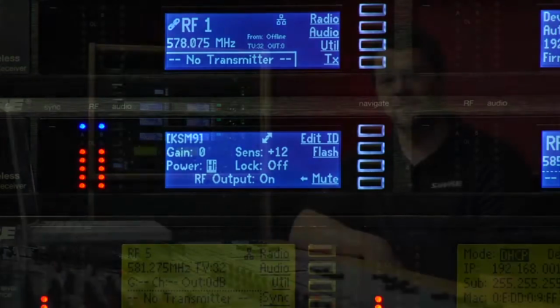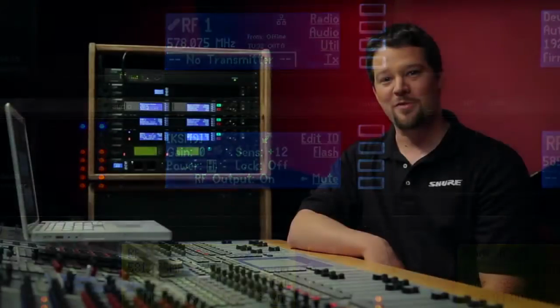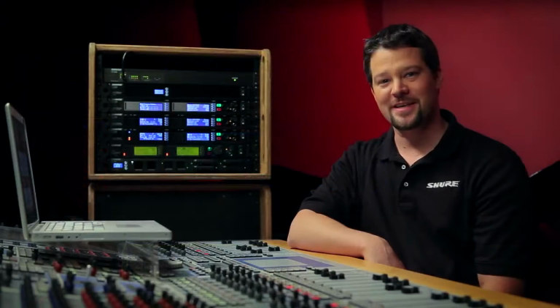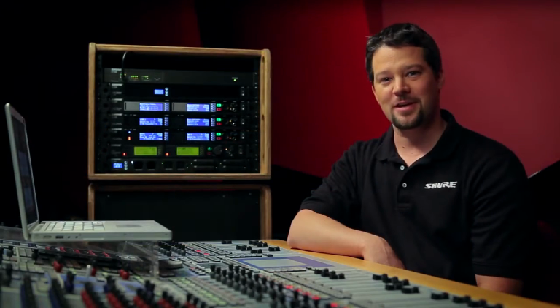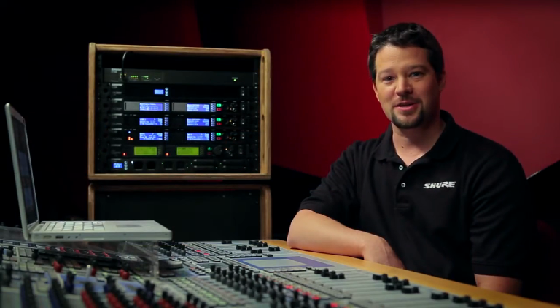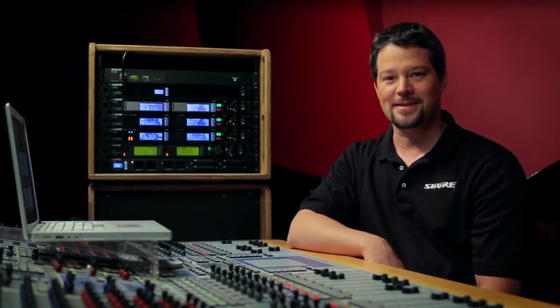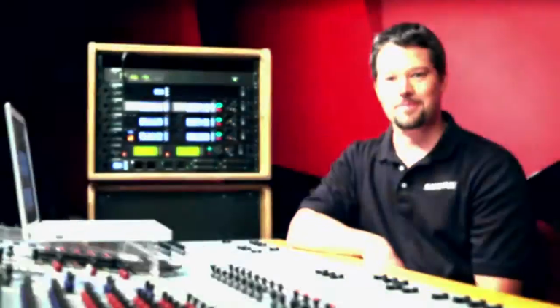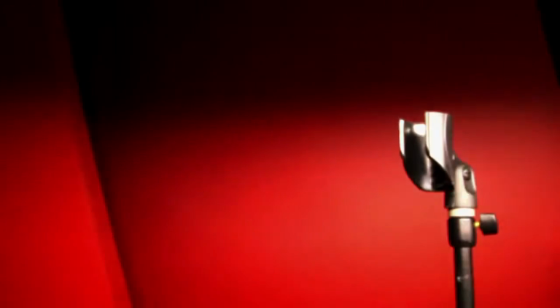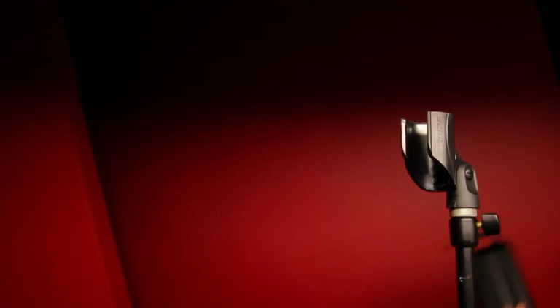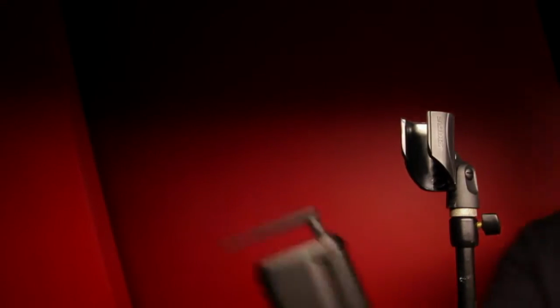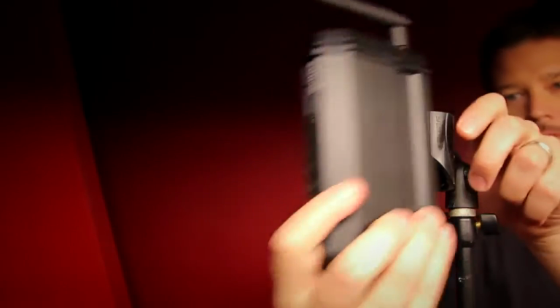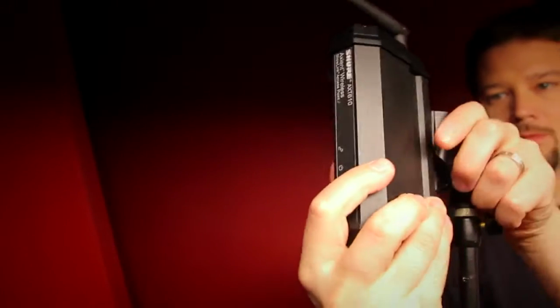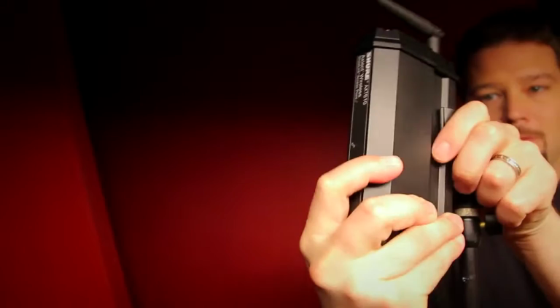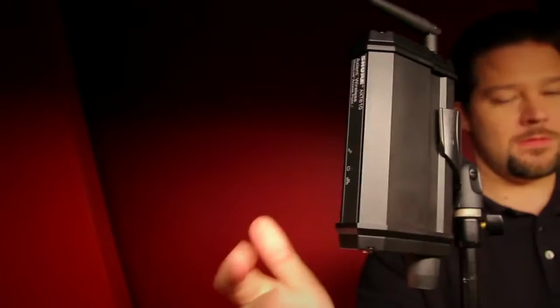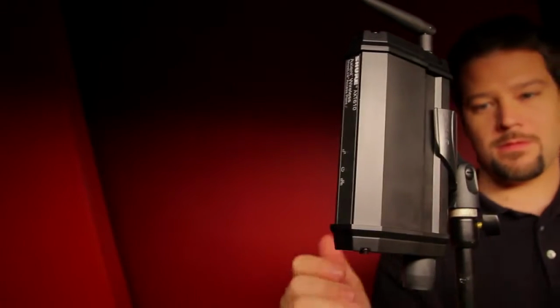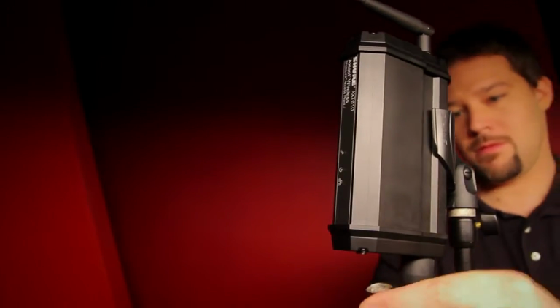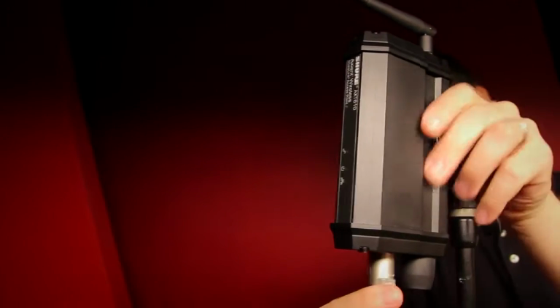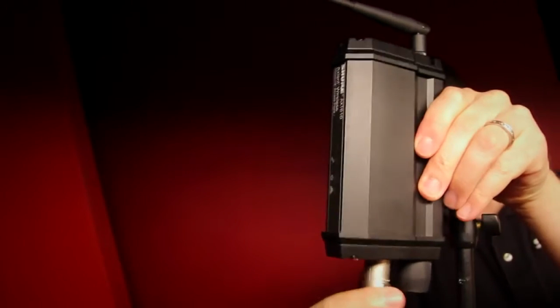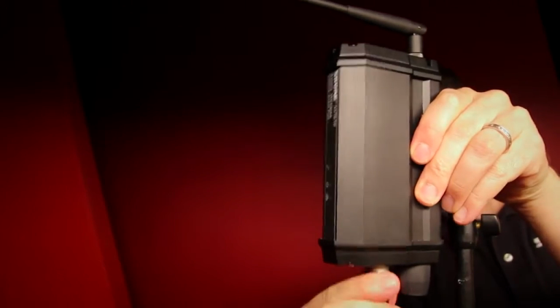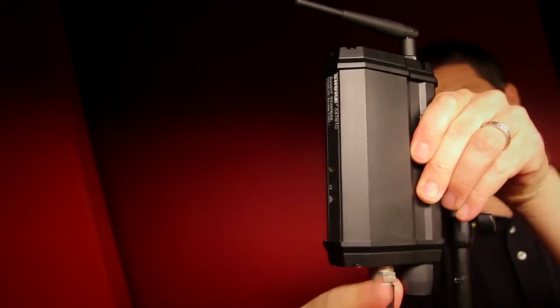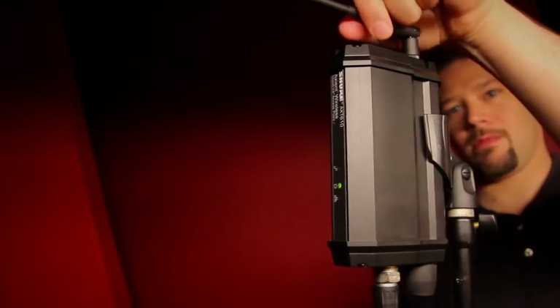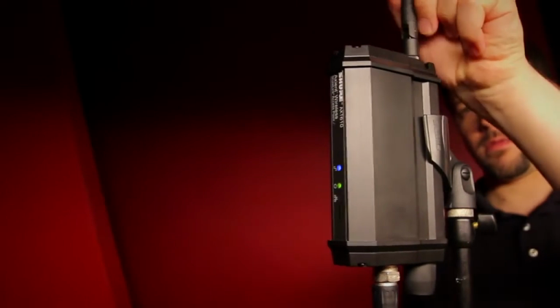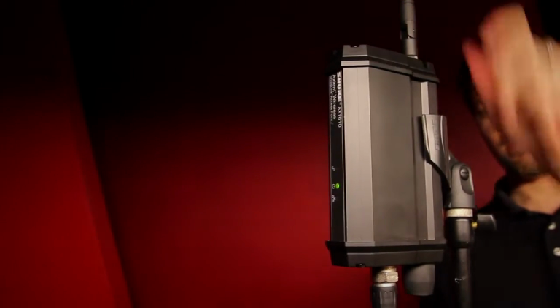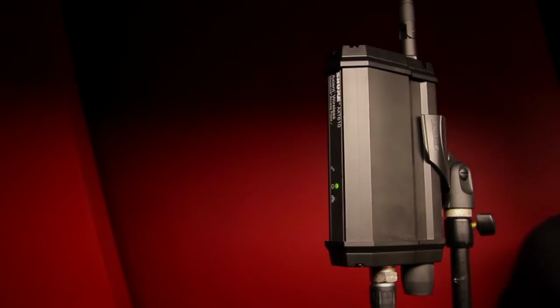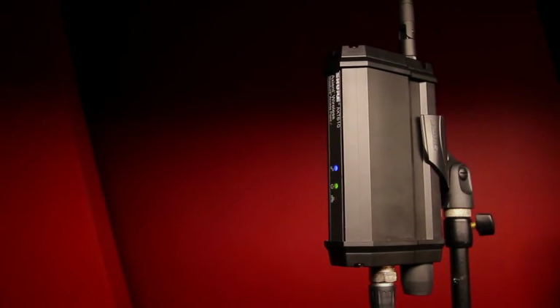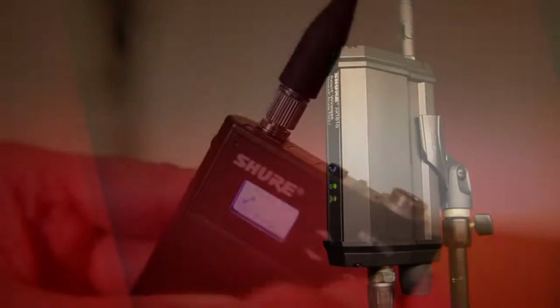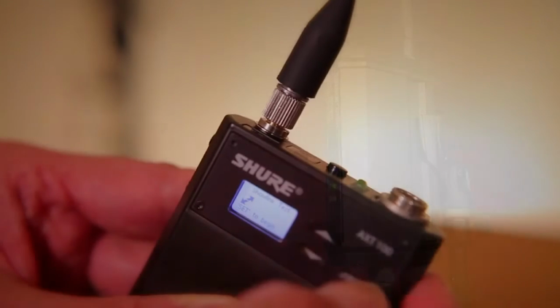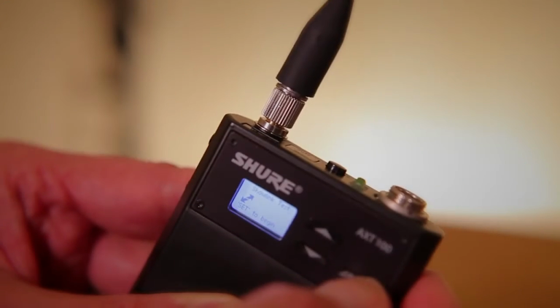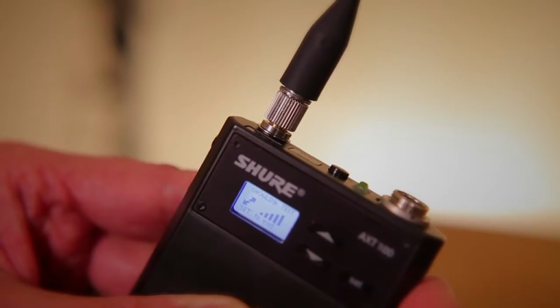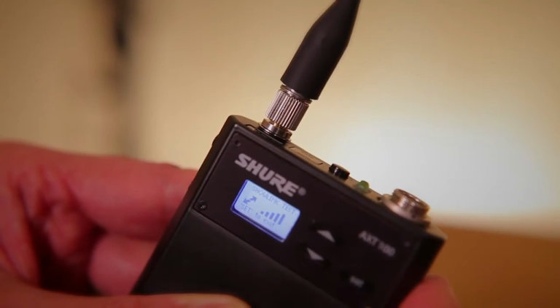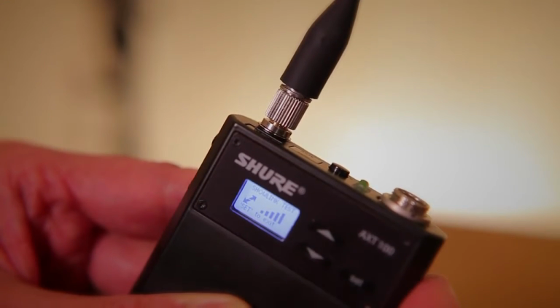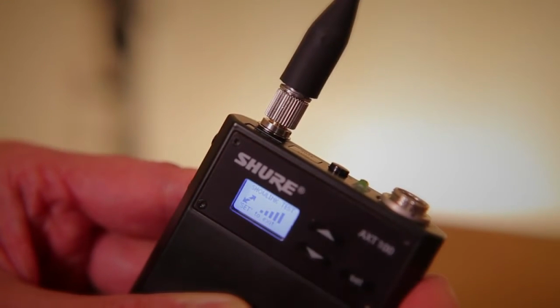As powerful as it is, ShowLink is actually pretty easy to set up. The access point is connected to a receiver with an ethernet cable and is powered over the ethernet connection. Link the transmitter using the infrared feature on the receiver, check to make sure the signal quality of ShowLink is solid, and you're ready to go.